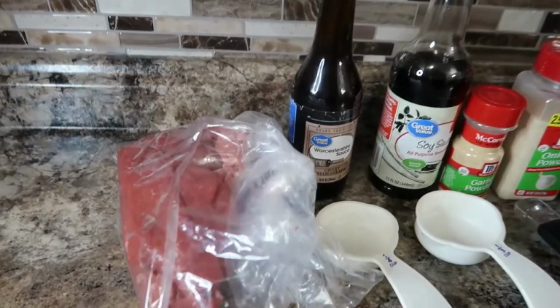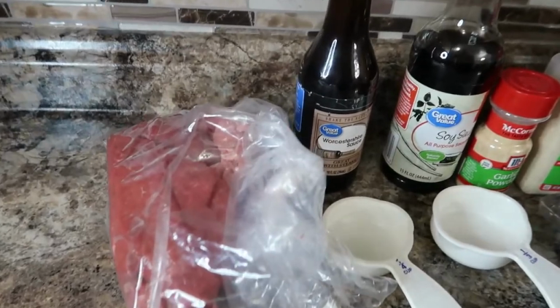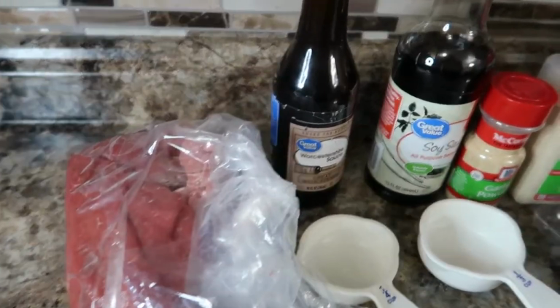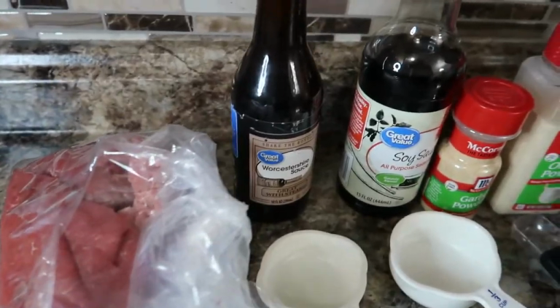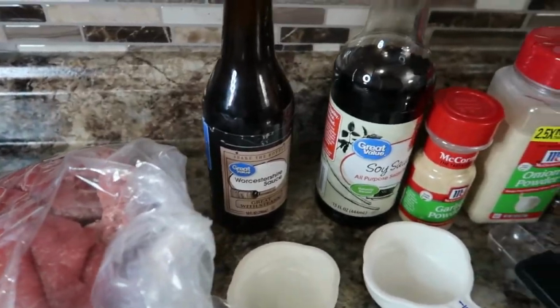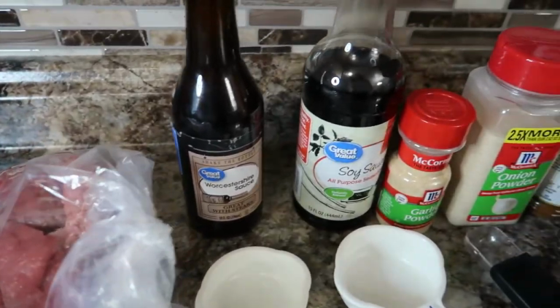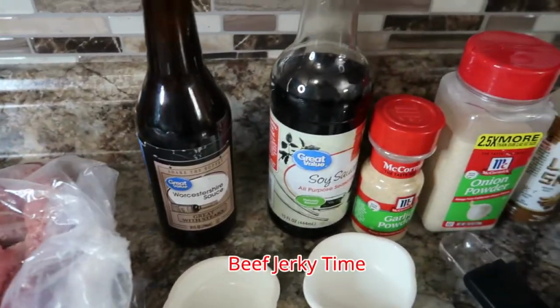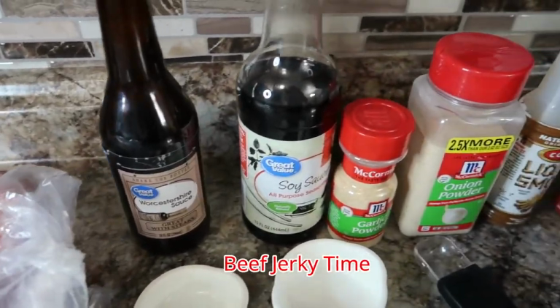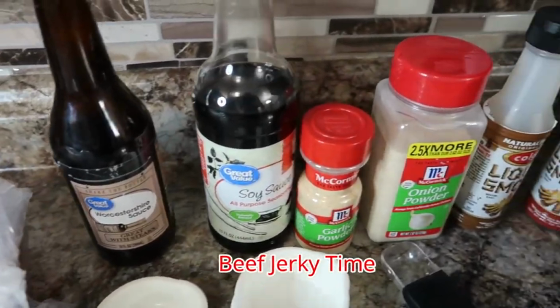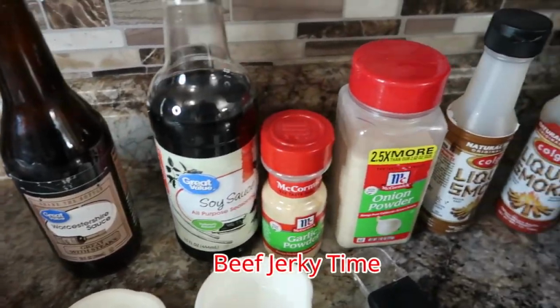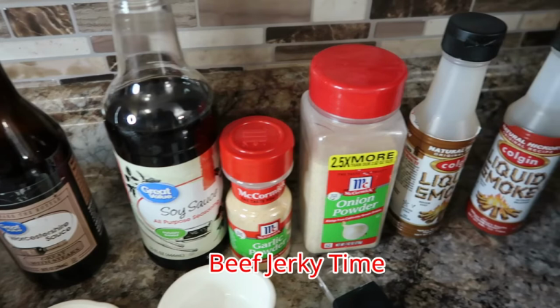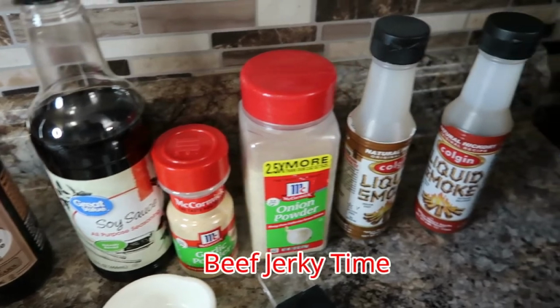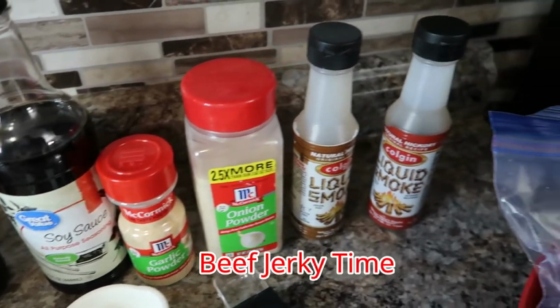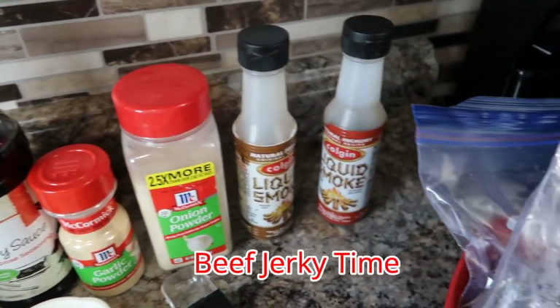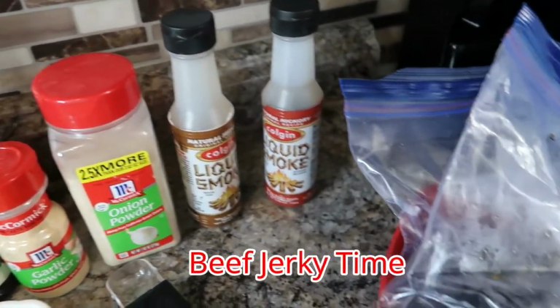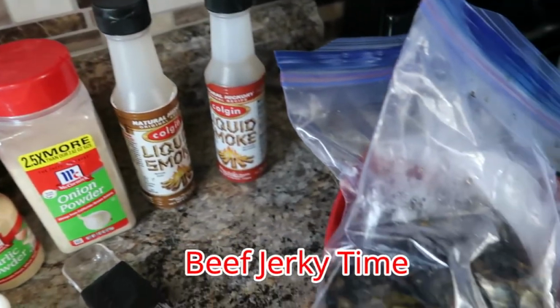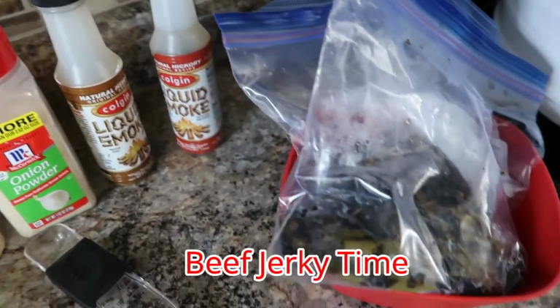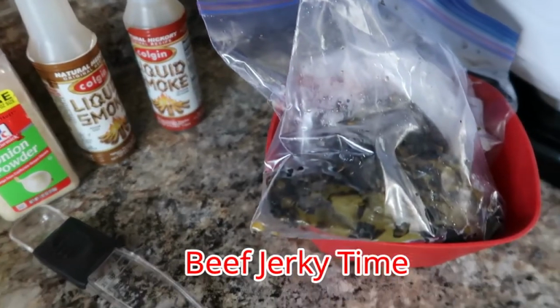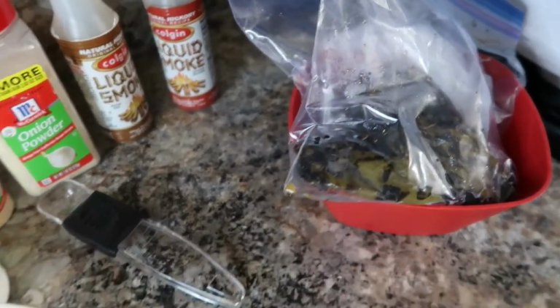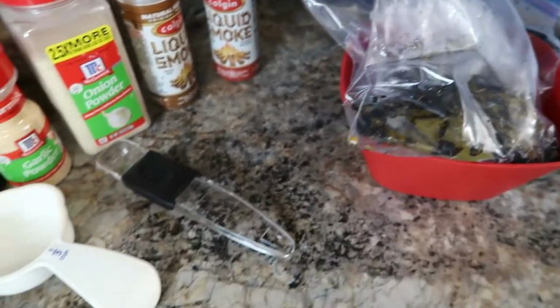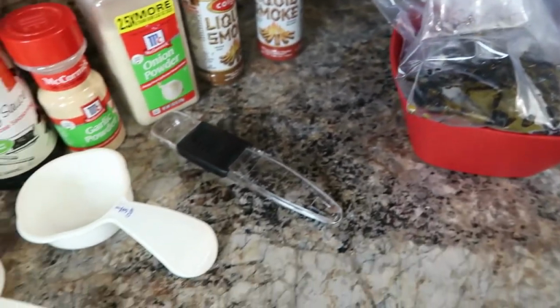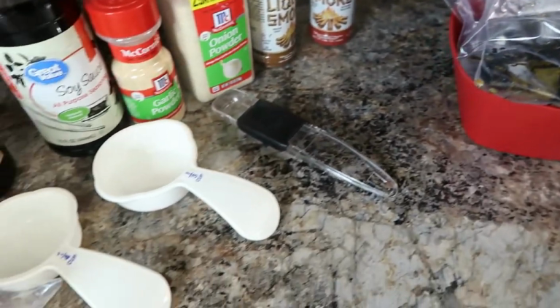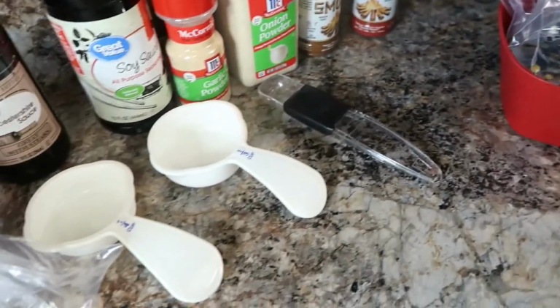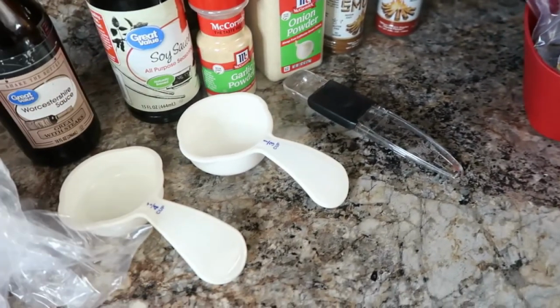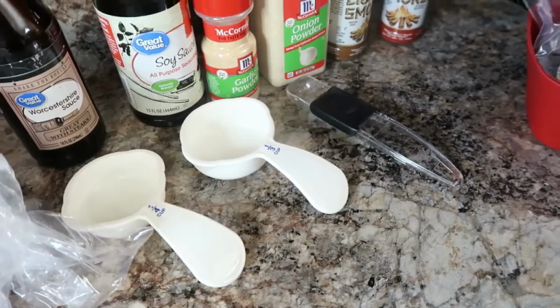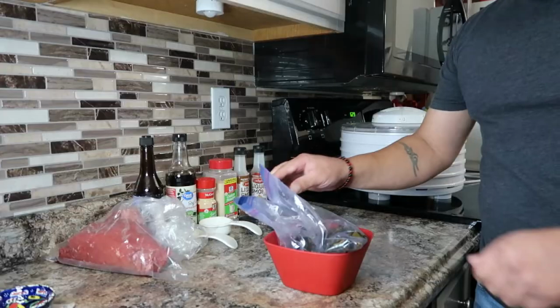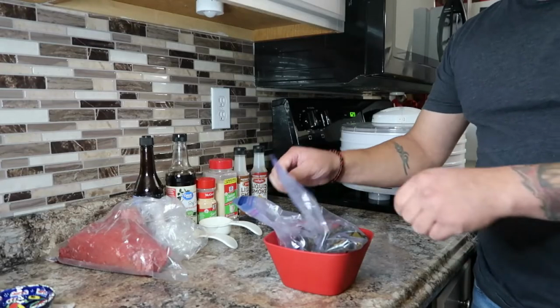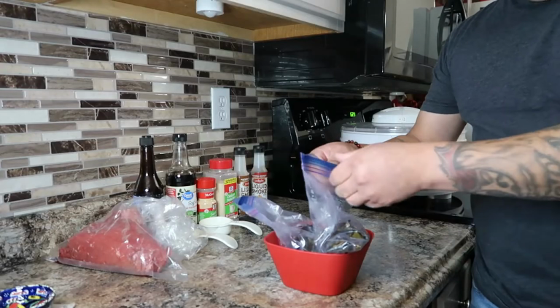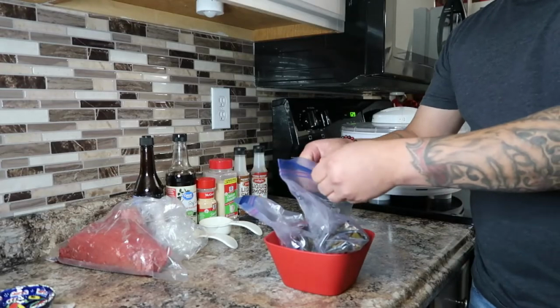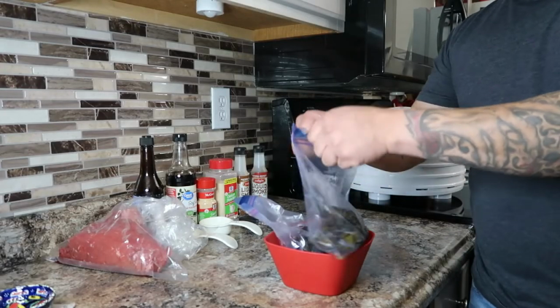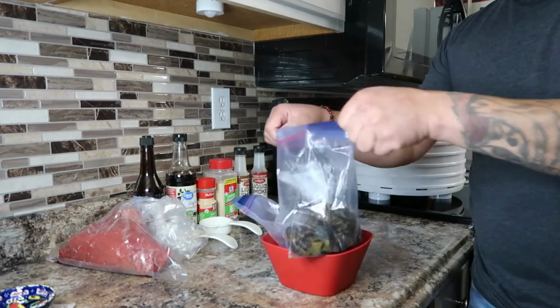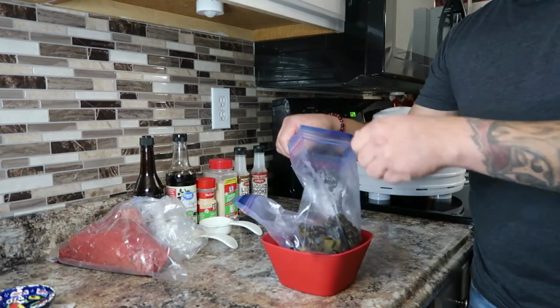All right, welcome back to the channel guys. Today we're gonna do a little something different — we're gonna be making some beef jerky, and this is for five pounds of meat. Enjoy this video, and I will have the description of what I'm using and the measurements in the description.